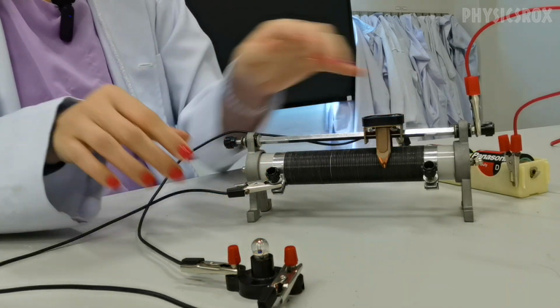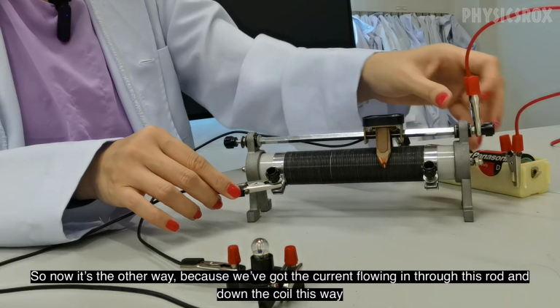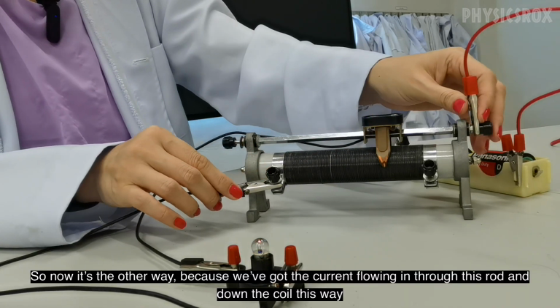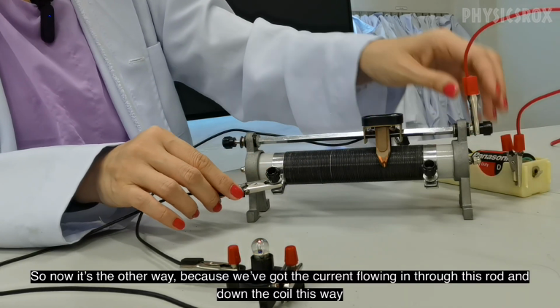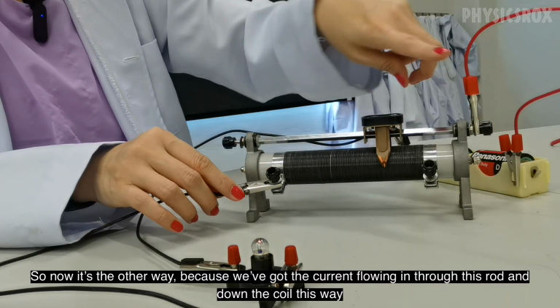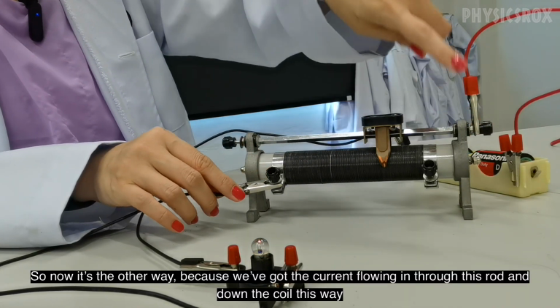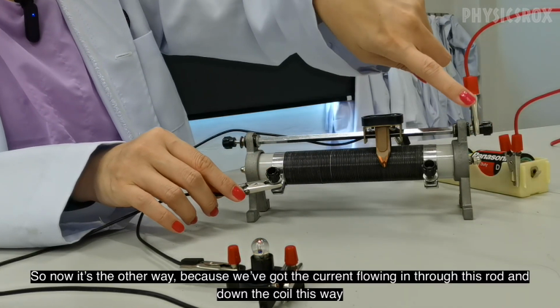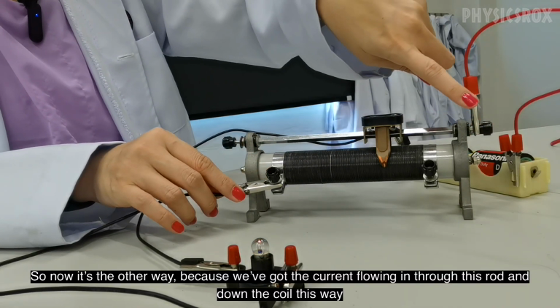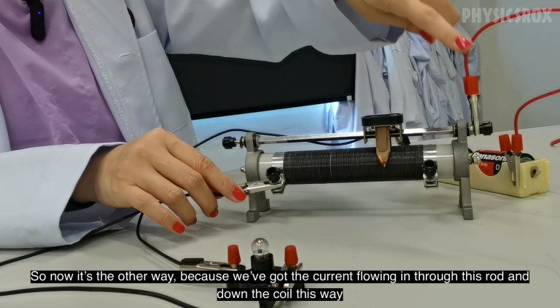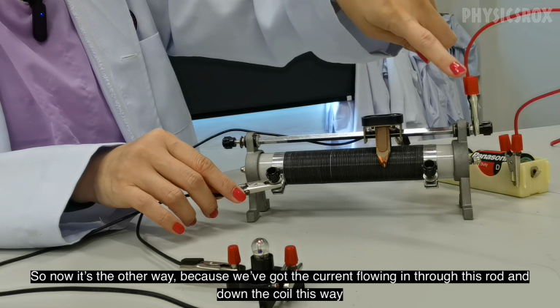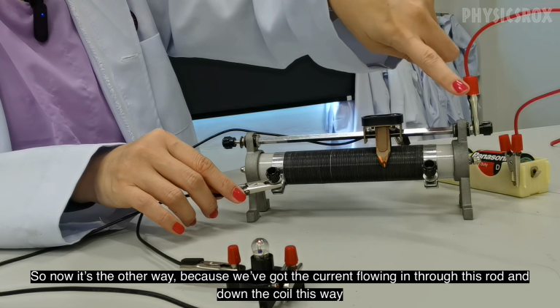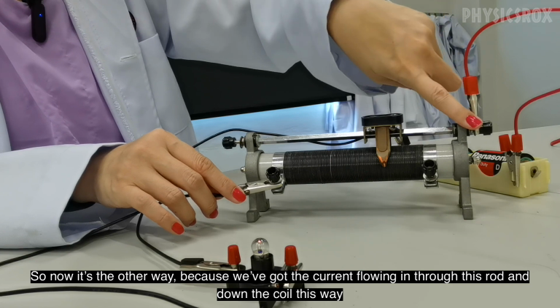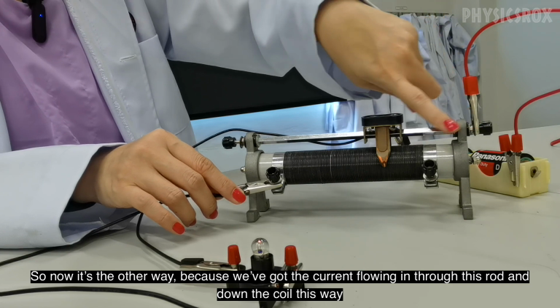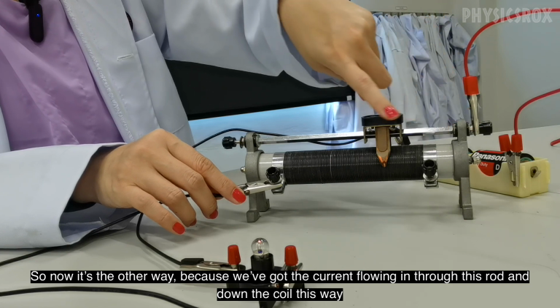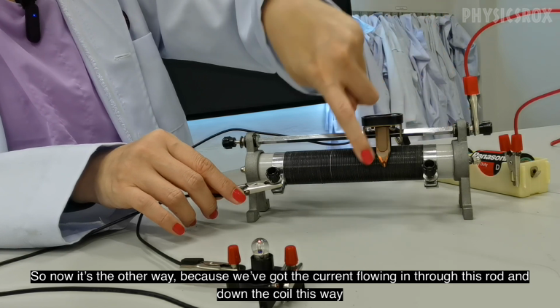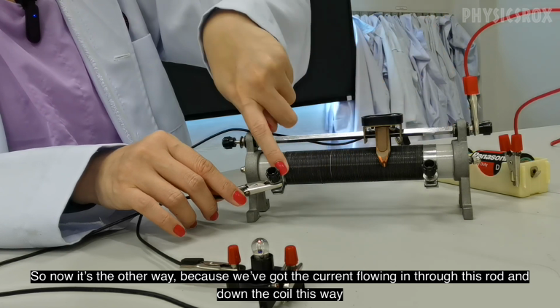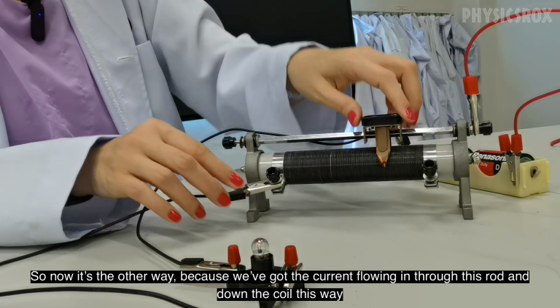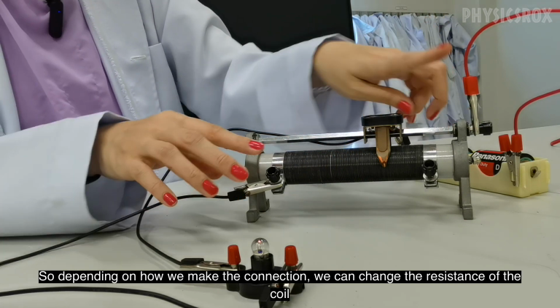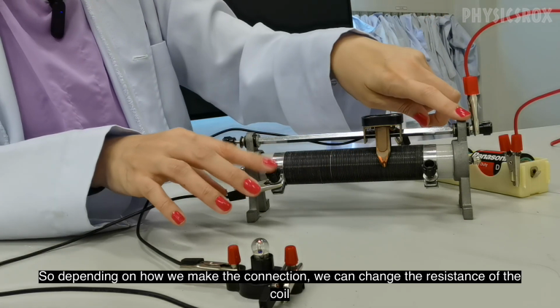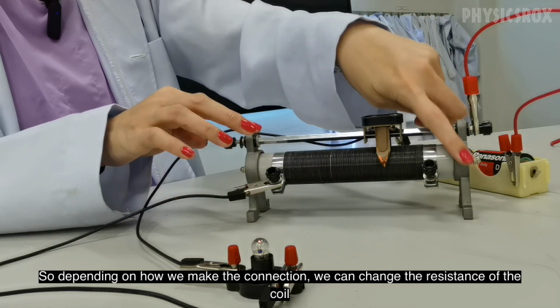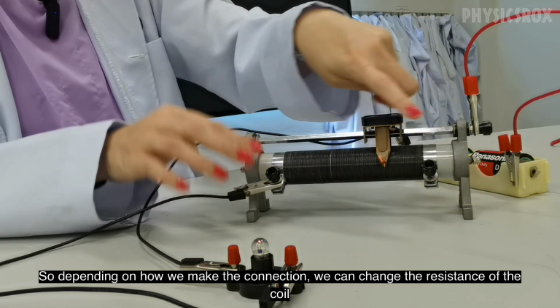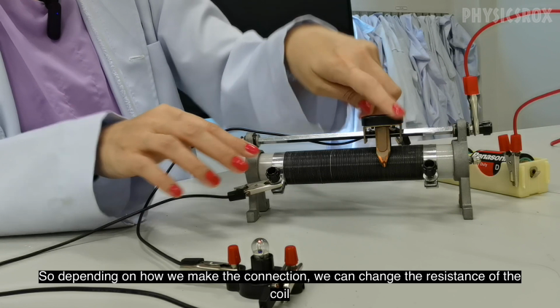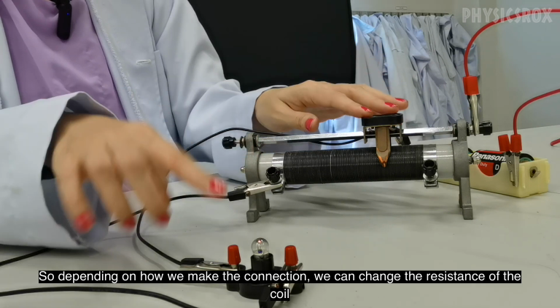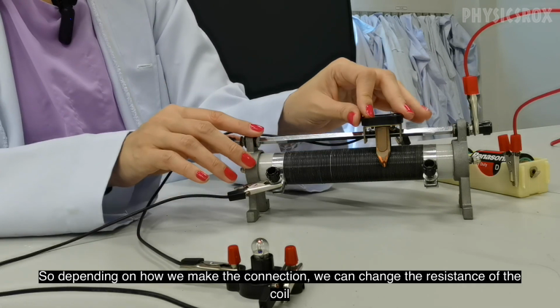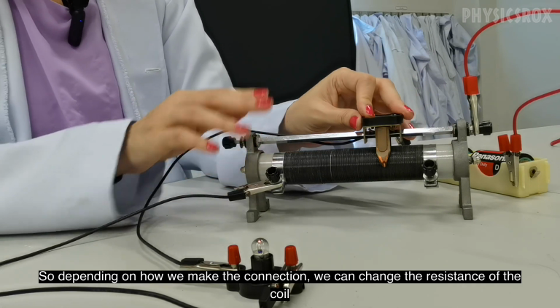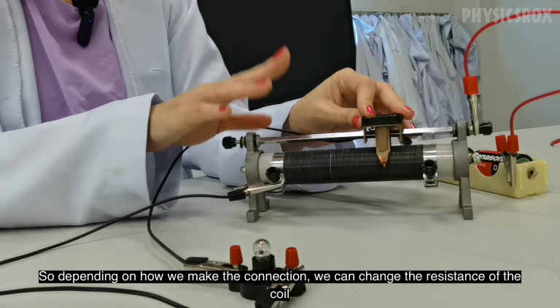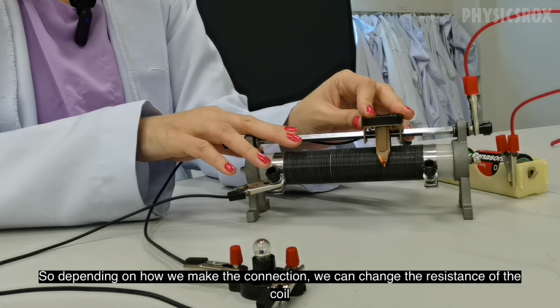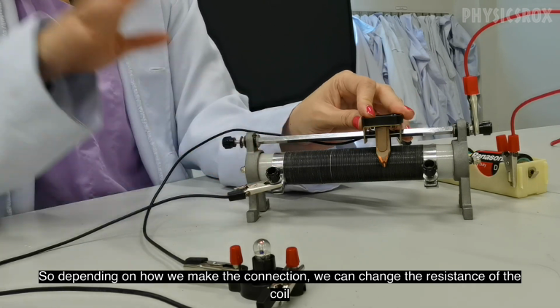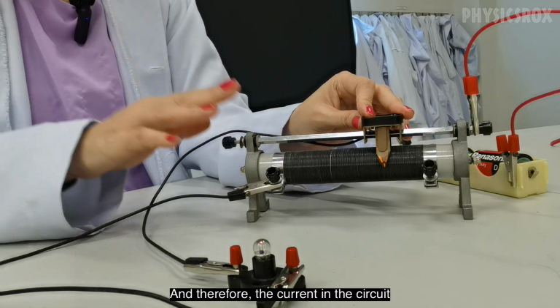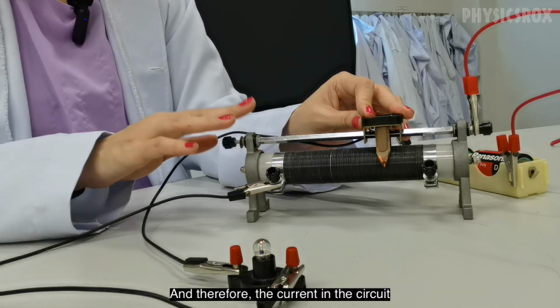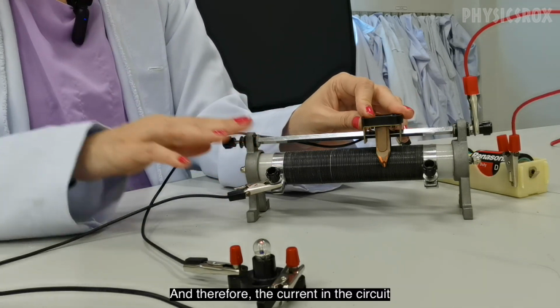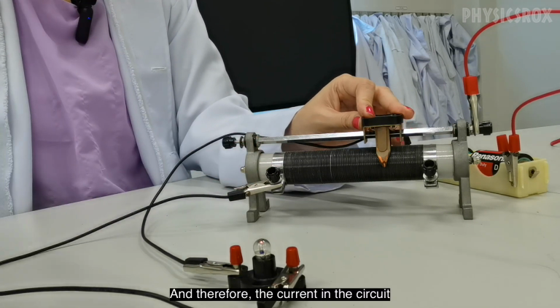So now it's the correct way because we've got the current flowing in through this rod and down the coil. So depending on how we make the connection, we can change the resistance of the coil and therefore the current in the circuit.